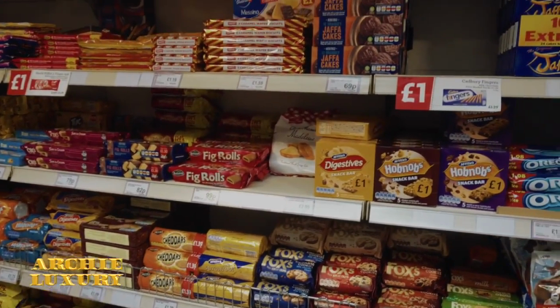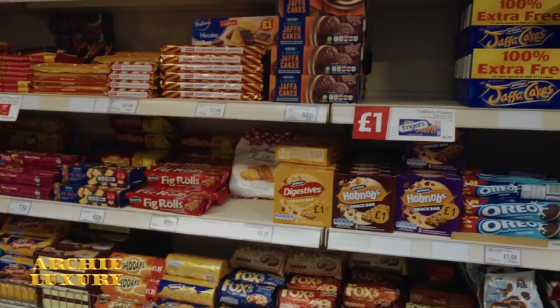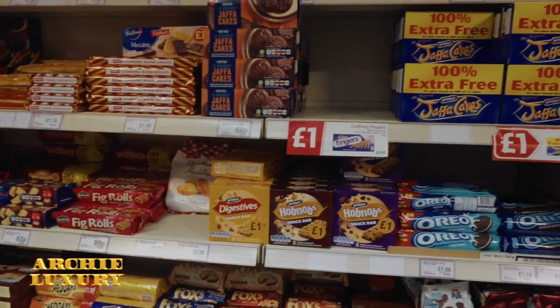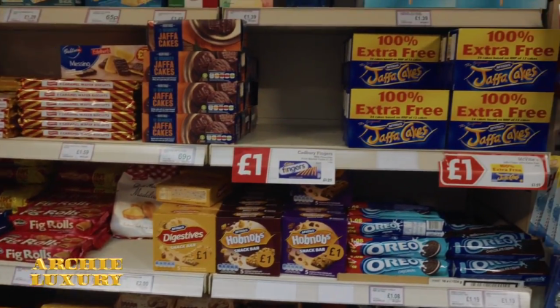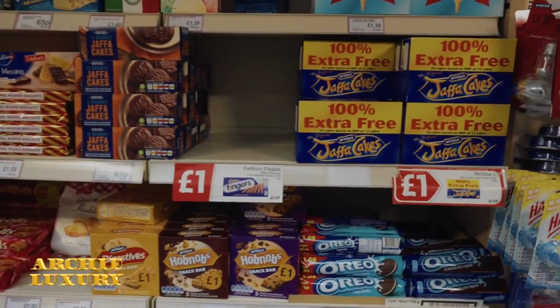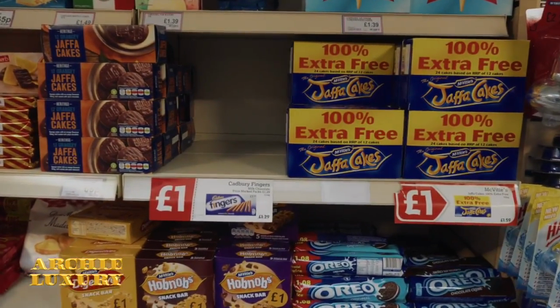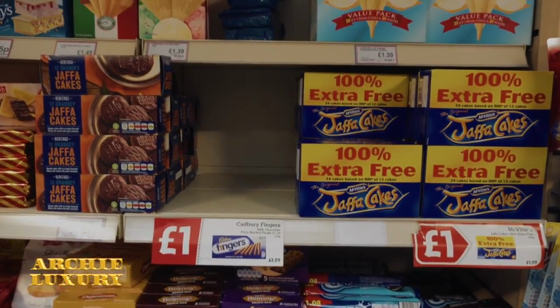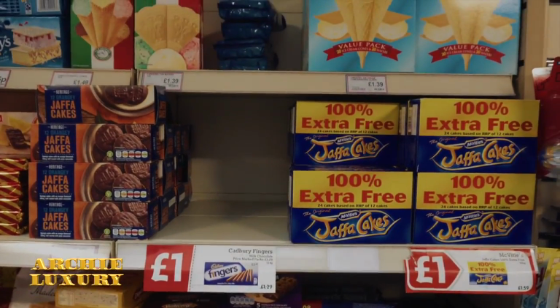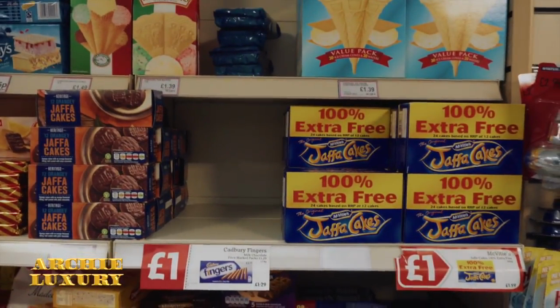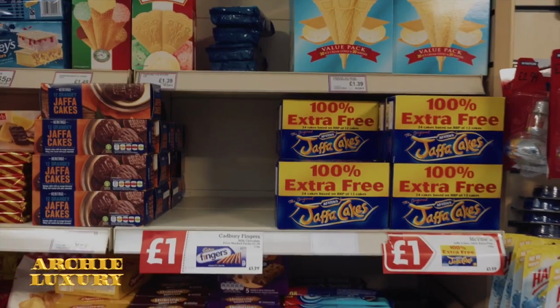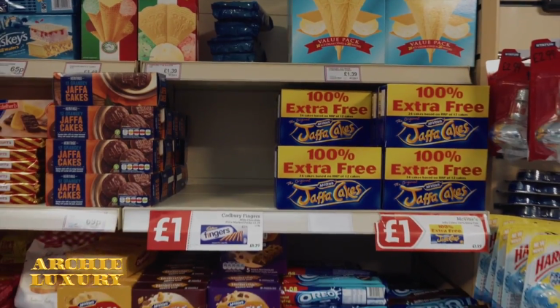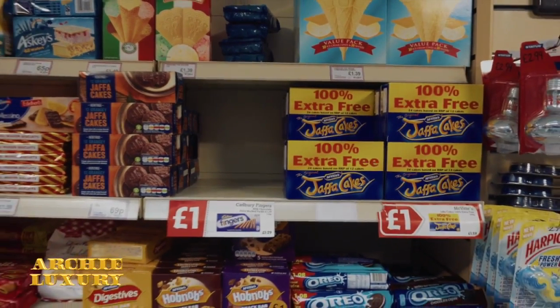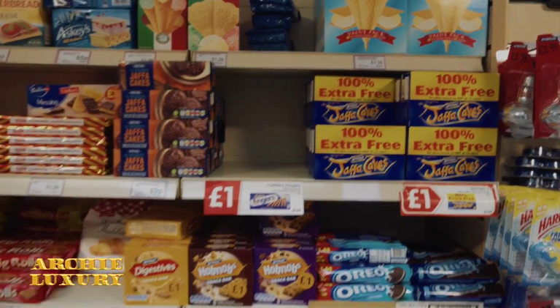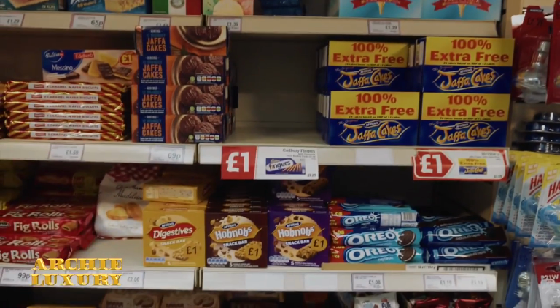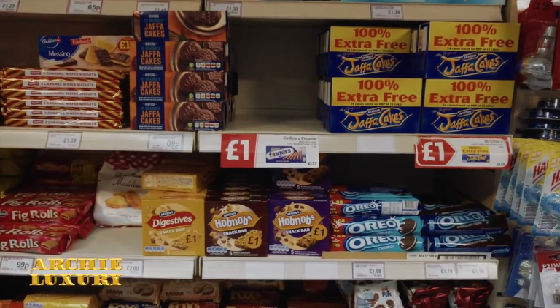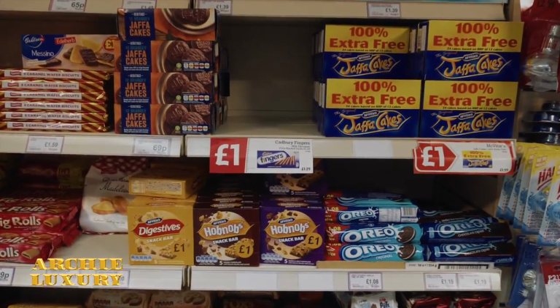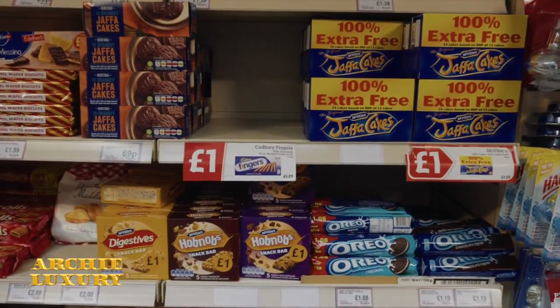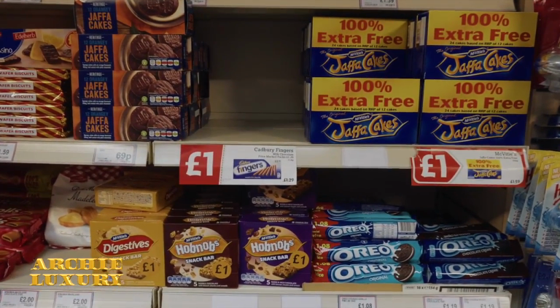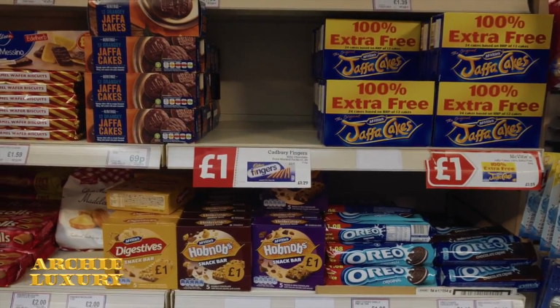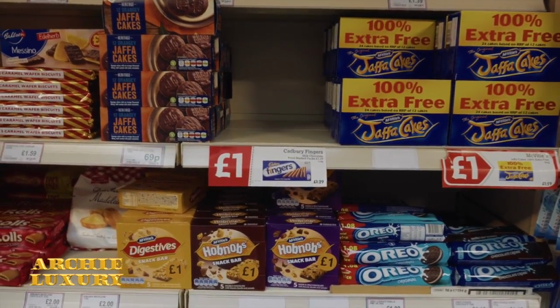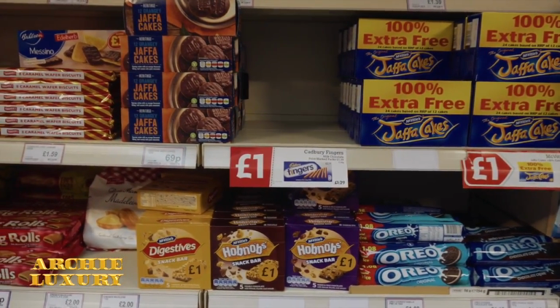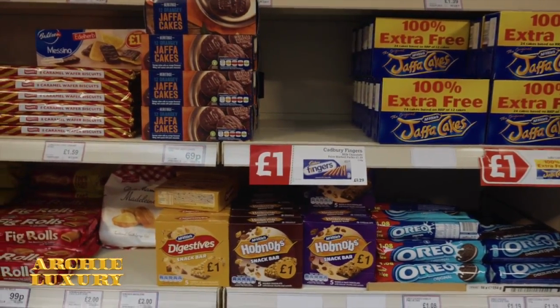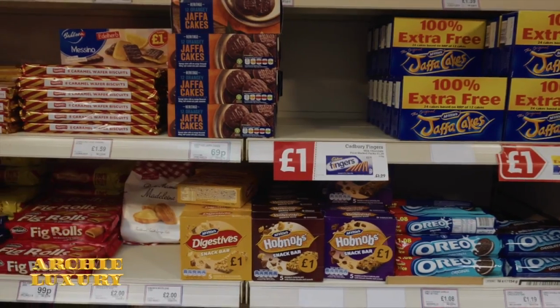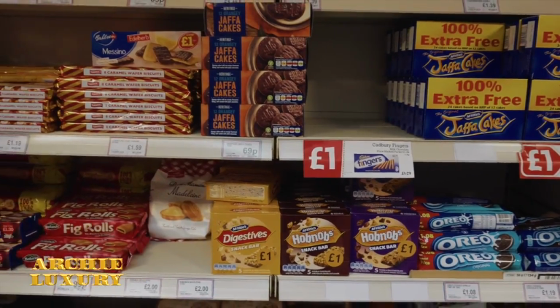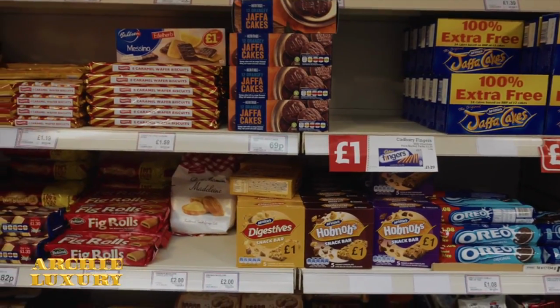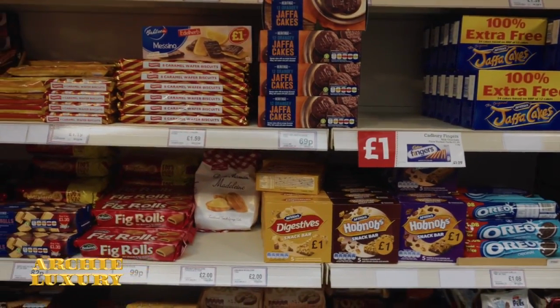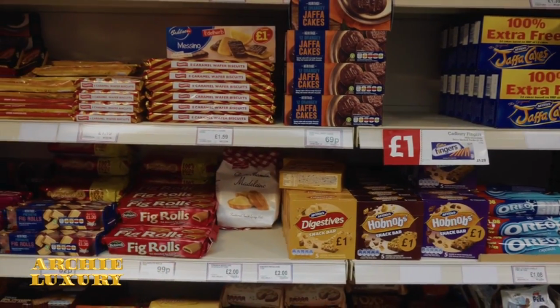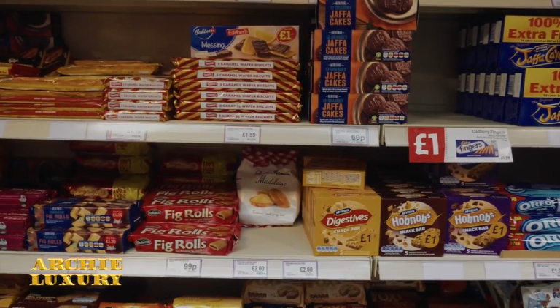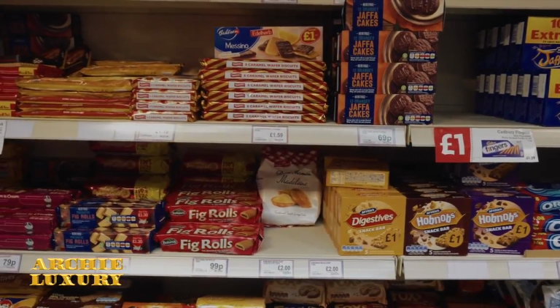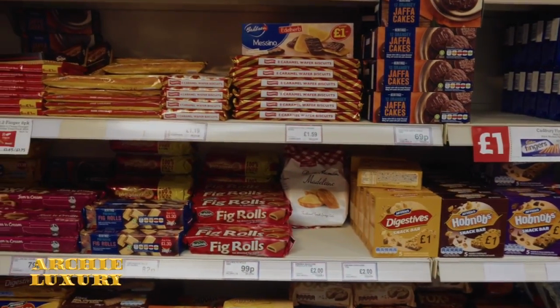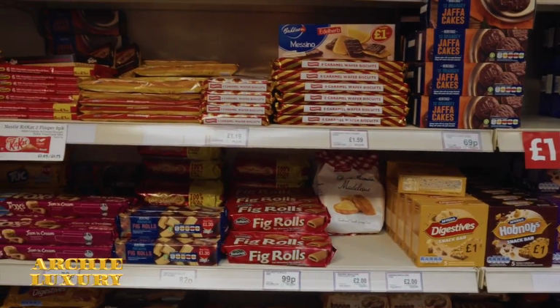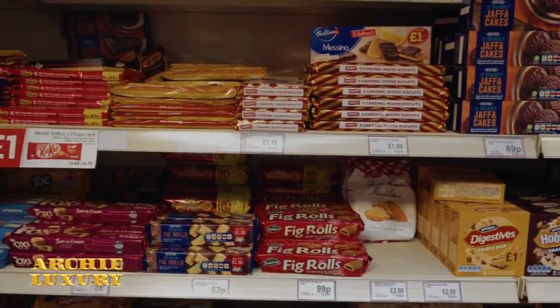And you'll notice a big theme in this shop: most things cost a pound. A pound is not really a lot of money. And 100% extra free. Jaffa Cakes — one pound. That is an absolute bargain.